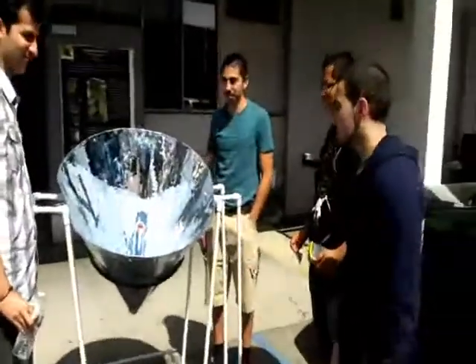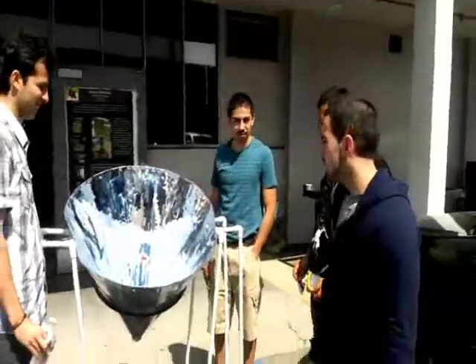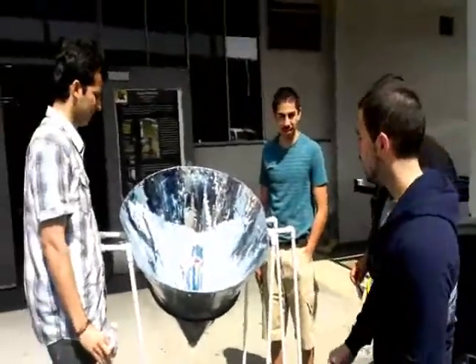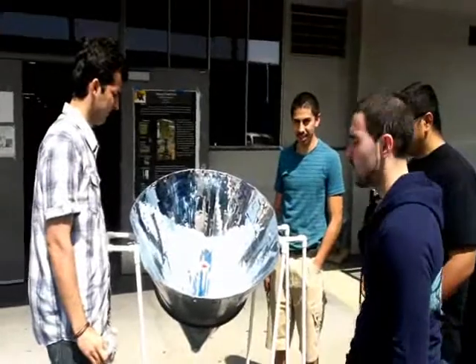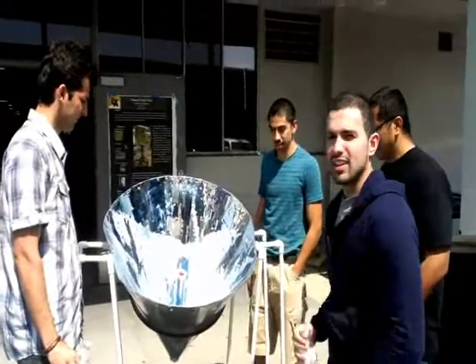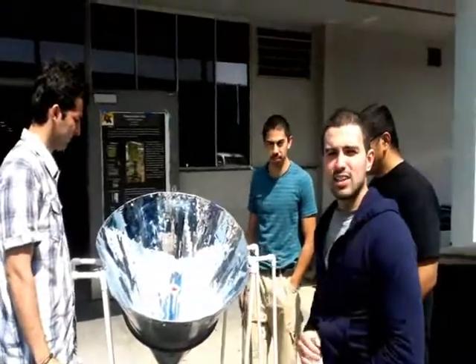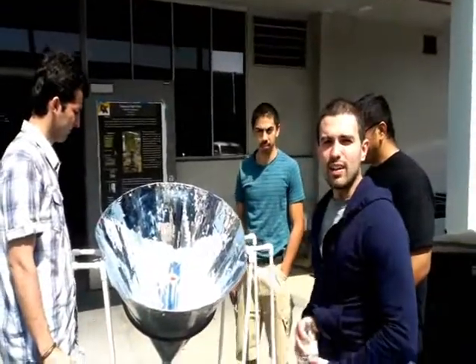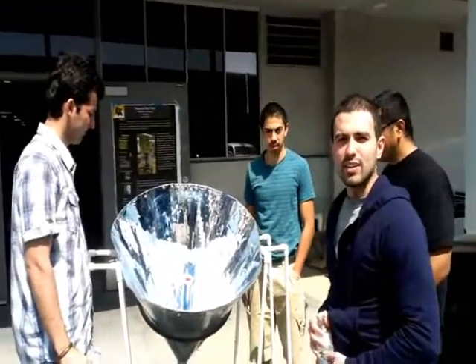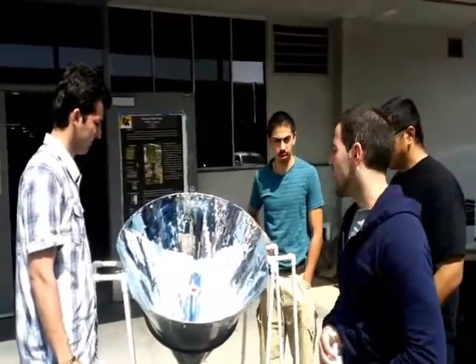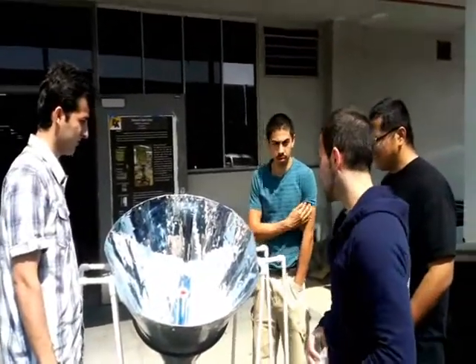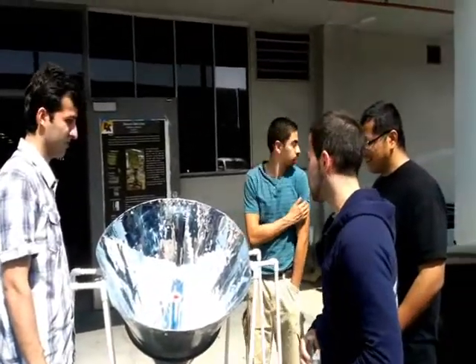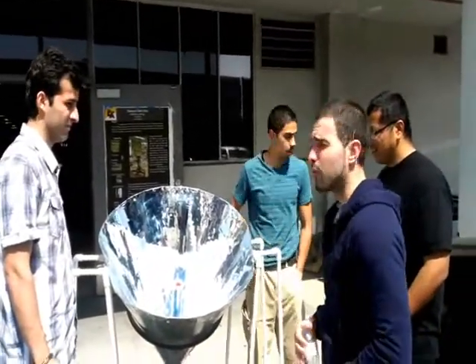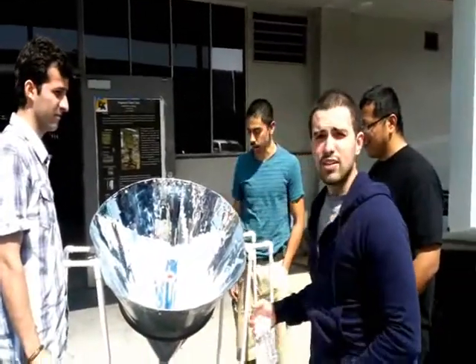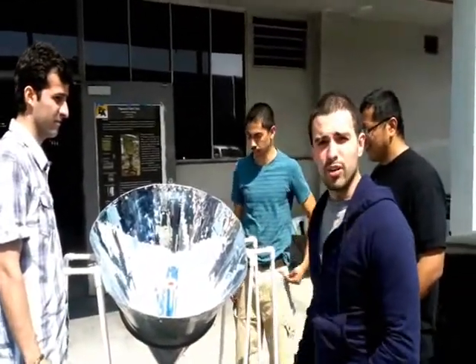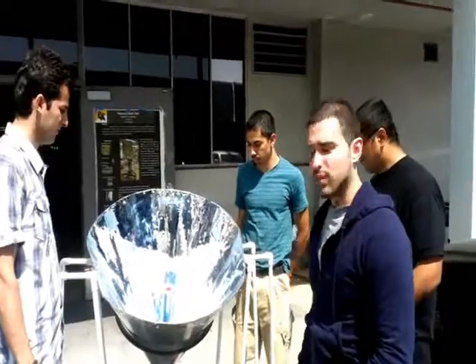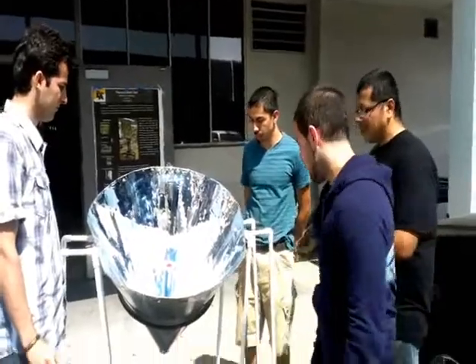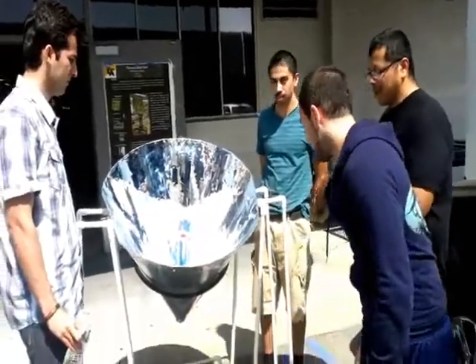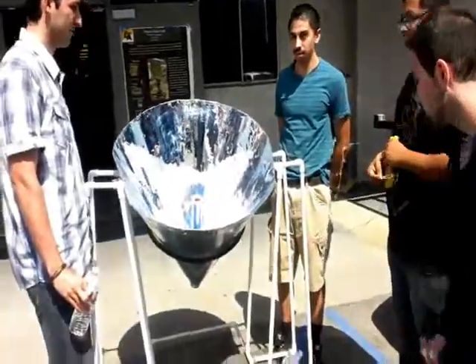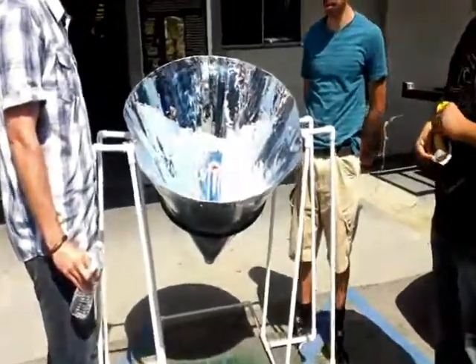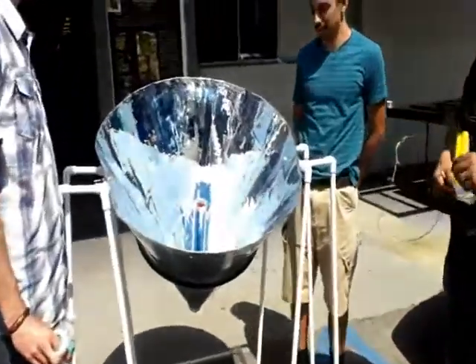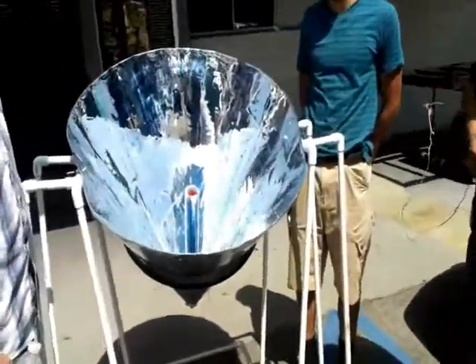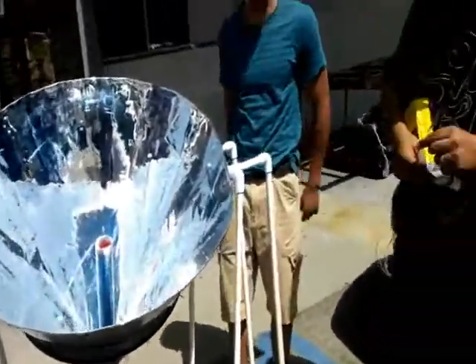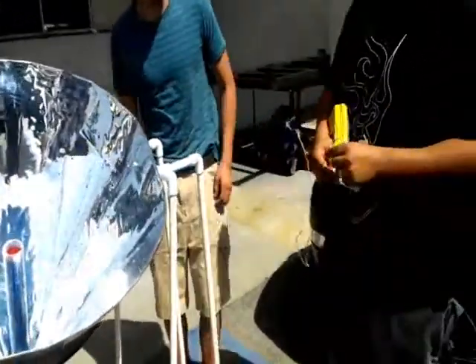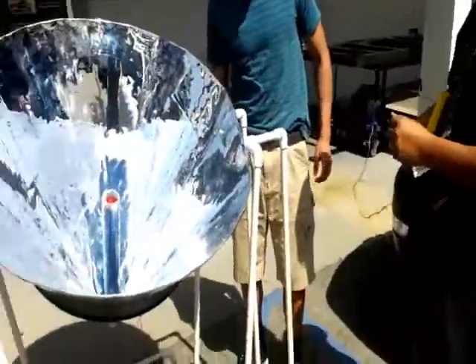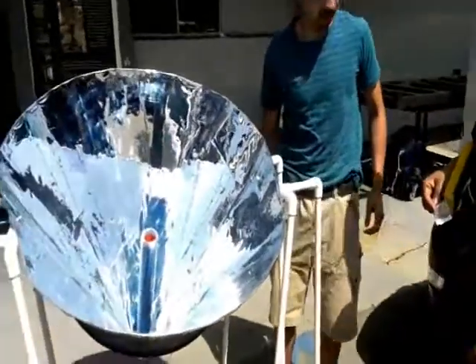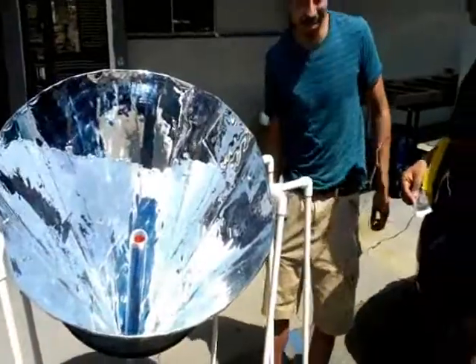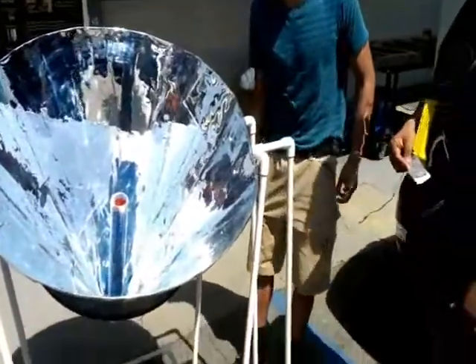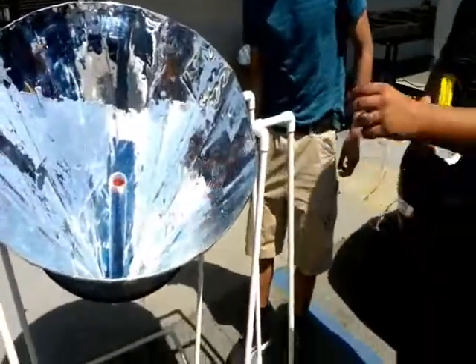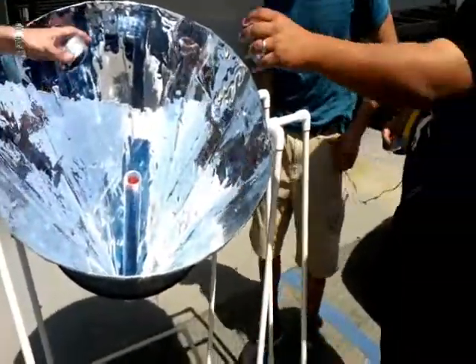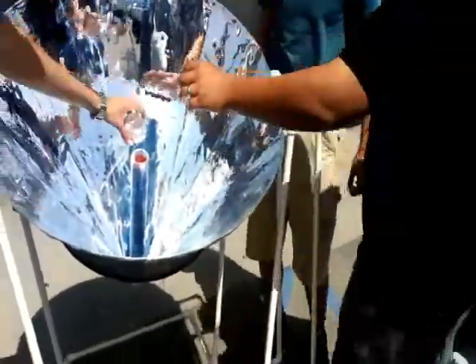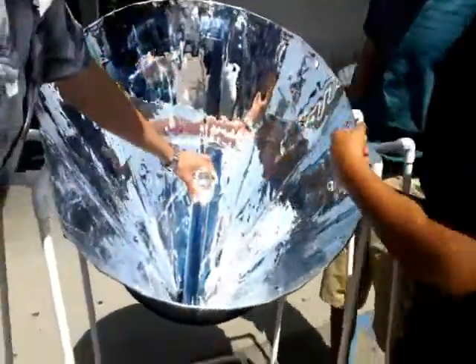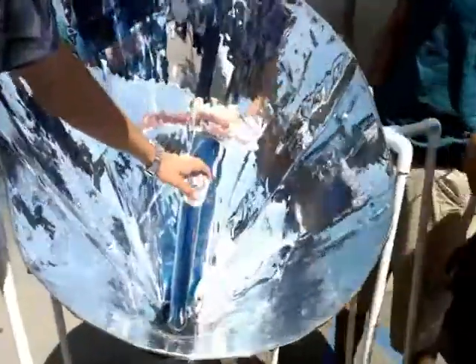So now we're testing it — it's not just any day, it's about 80 degrees Fahrenheit. Just pour some water and wait for it to boil. Now we're testing it again — it's about 30 degrees Fahrenheit.